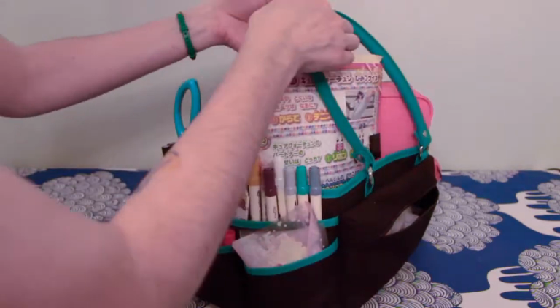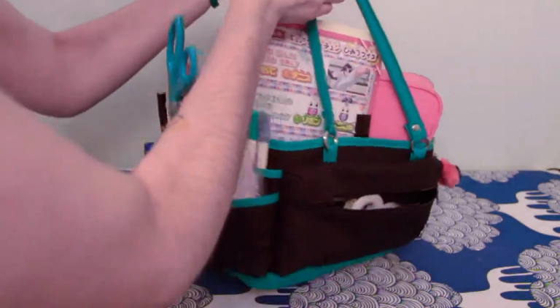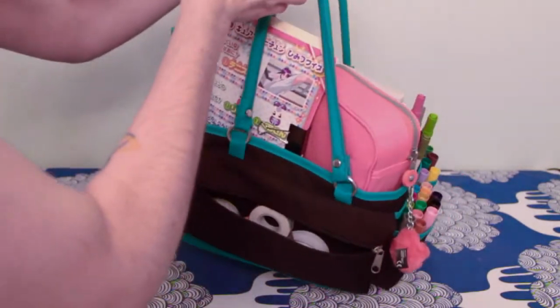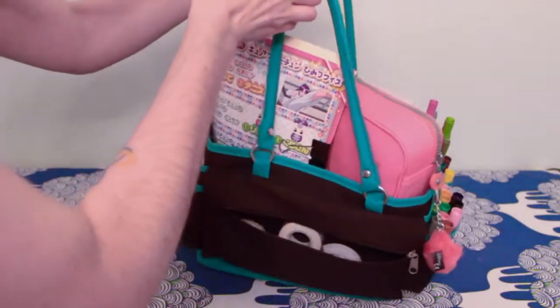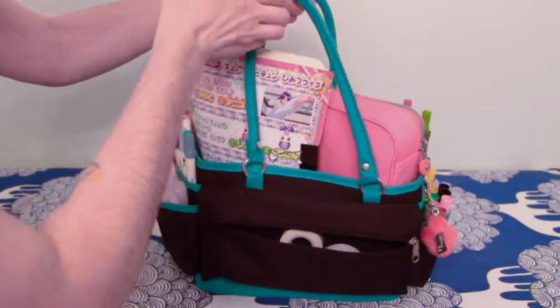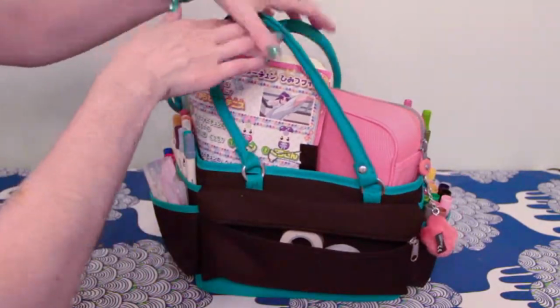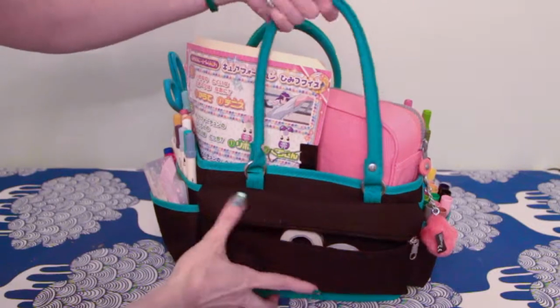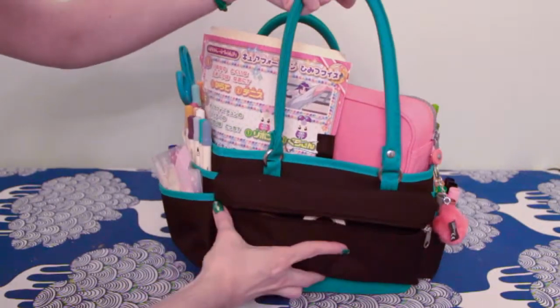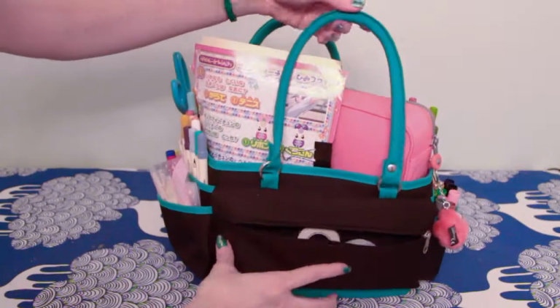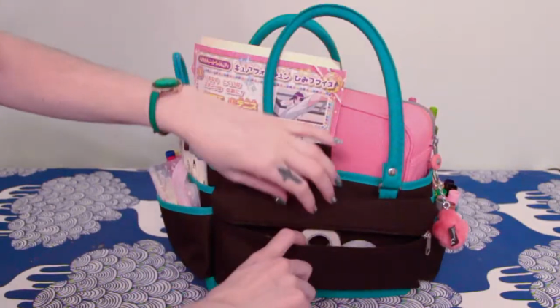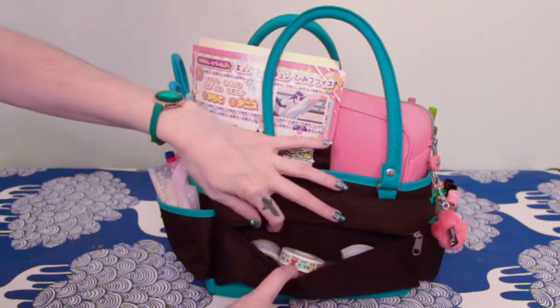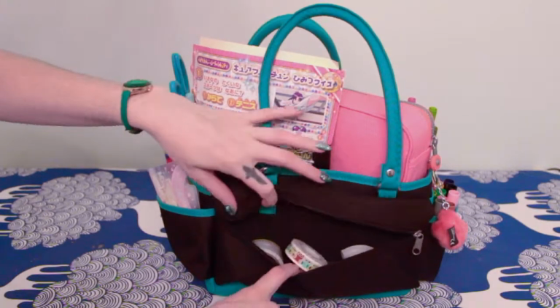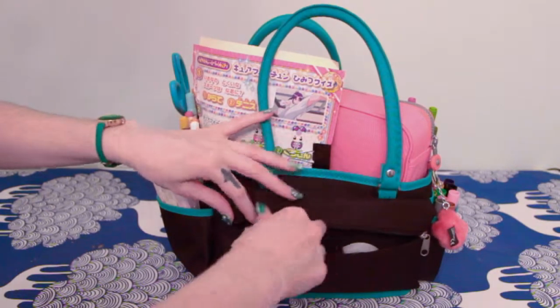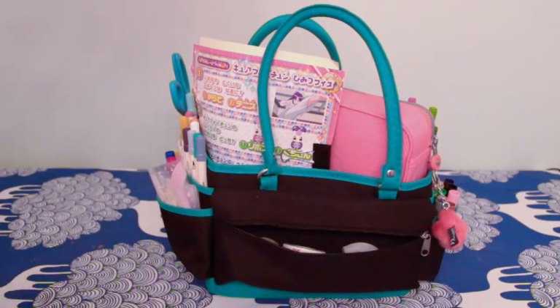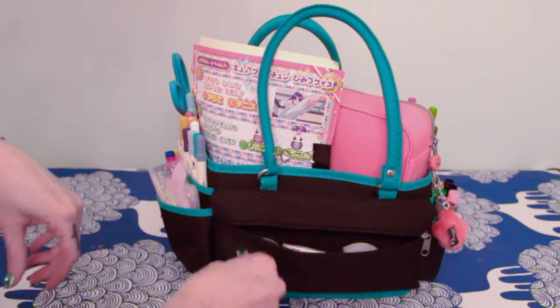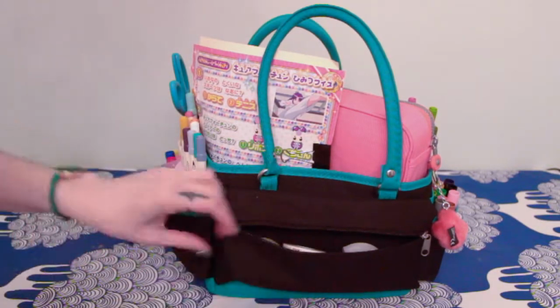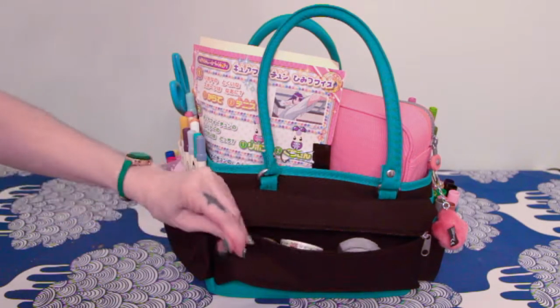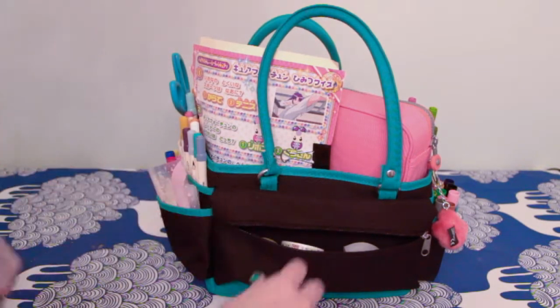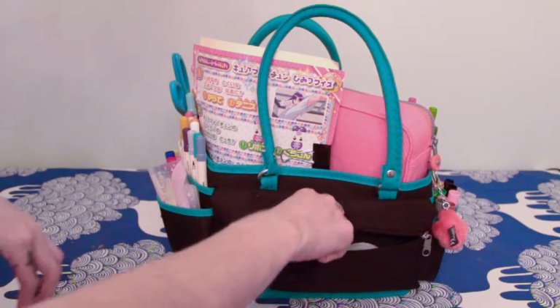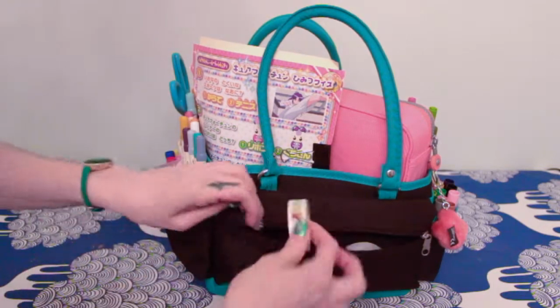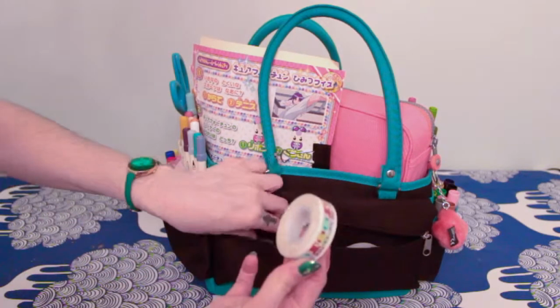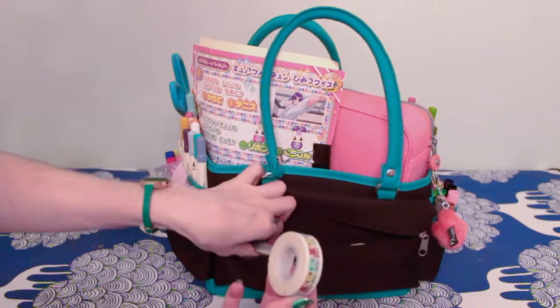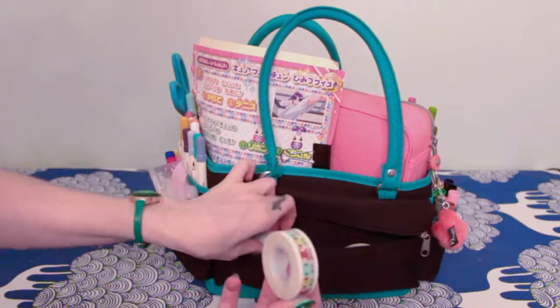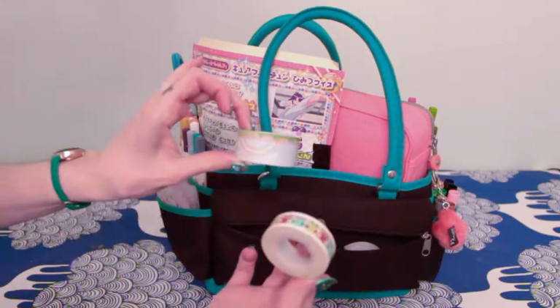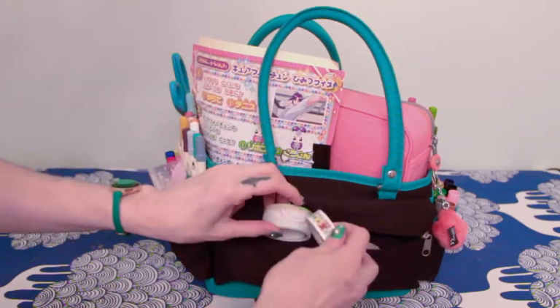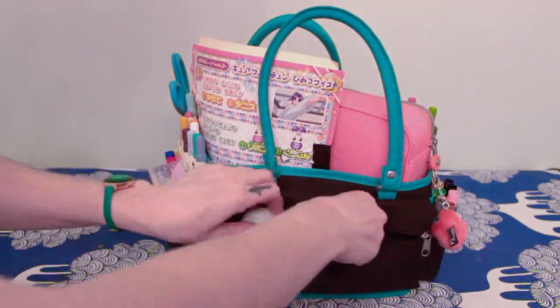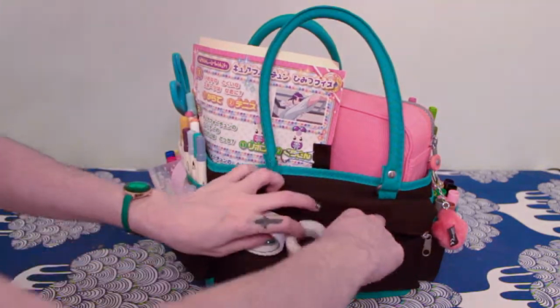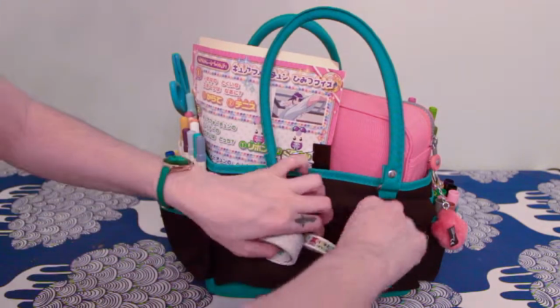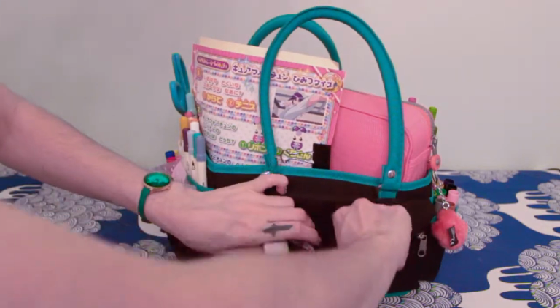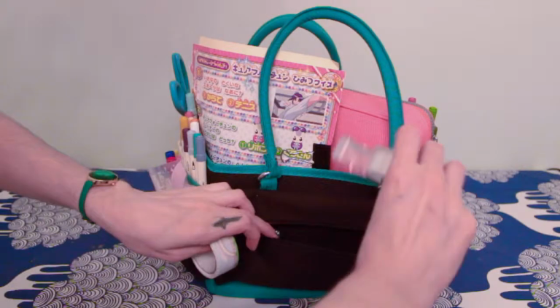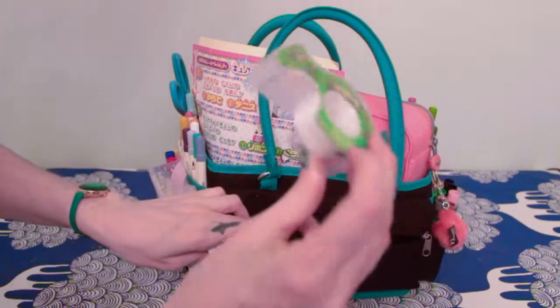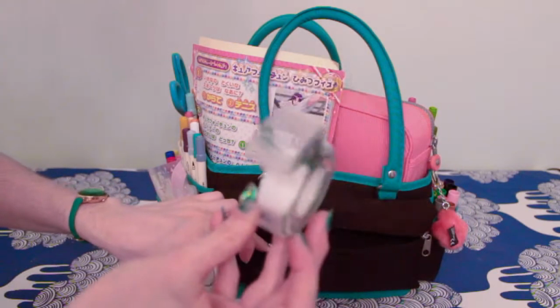On the back there's a pocket where I keep some extra washi tapes and a regular tape as well.